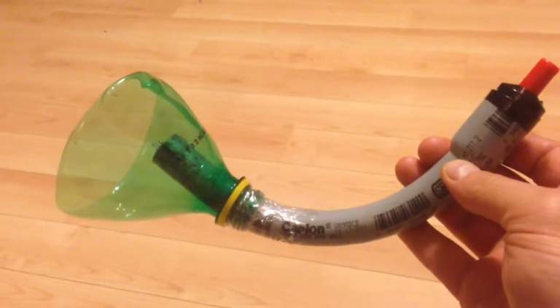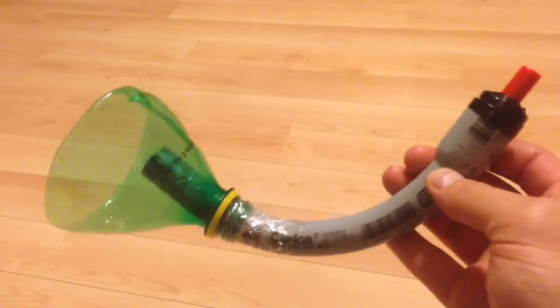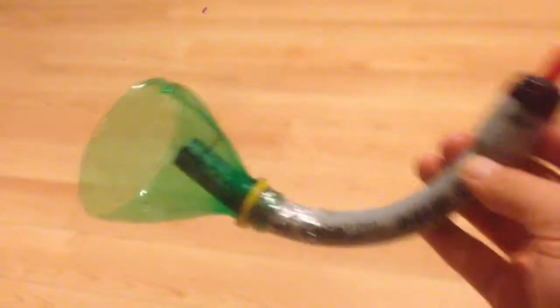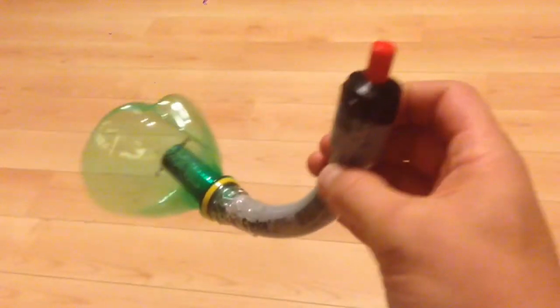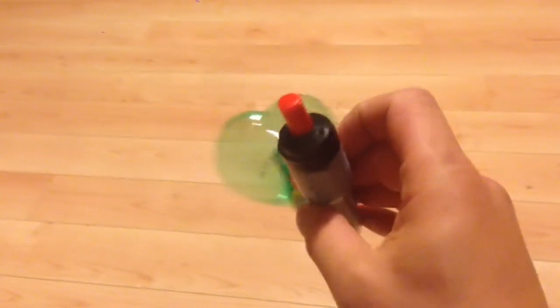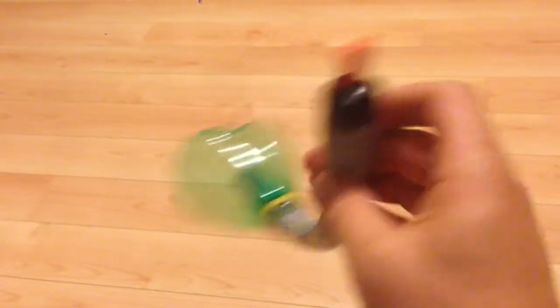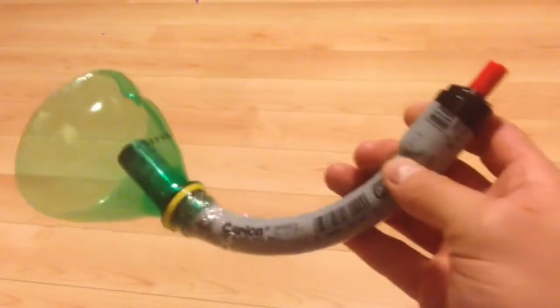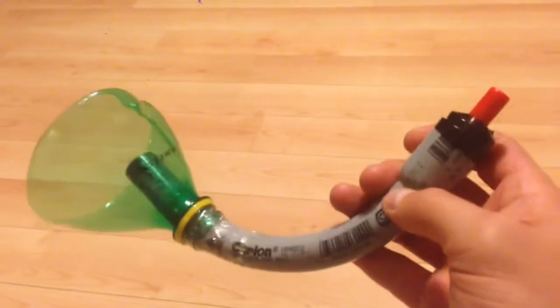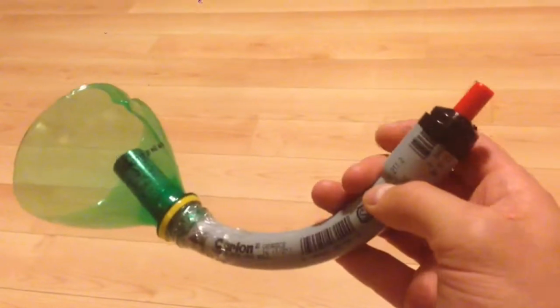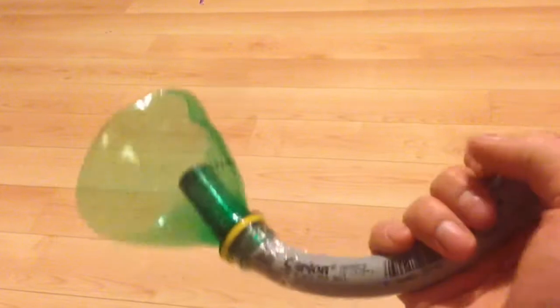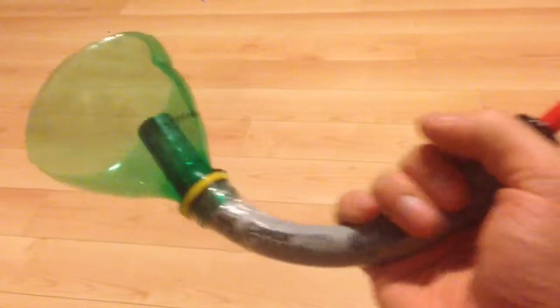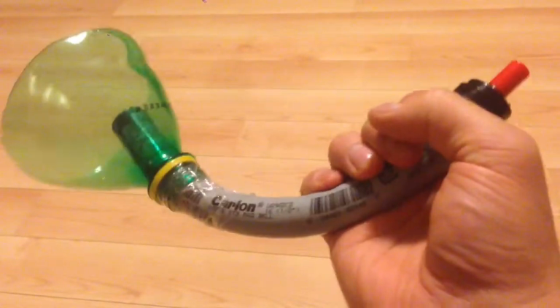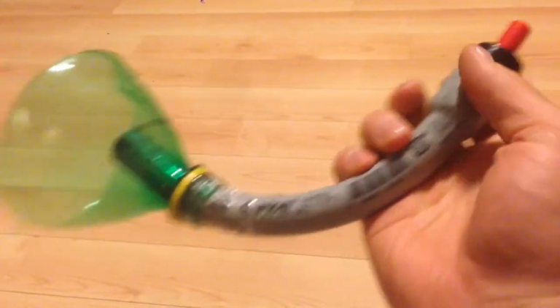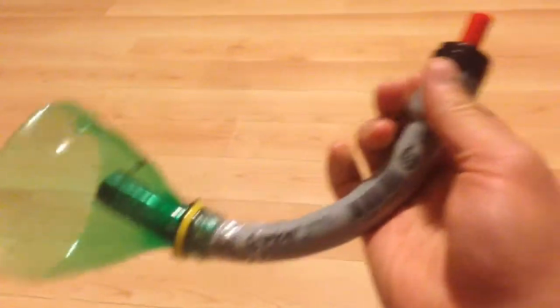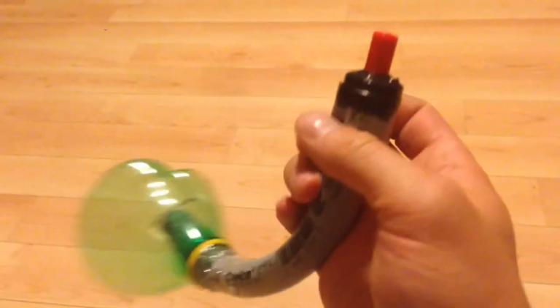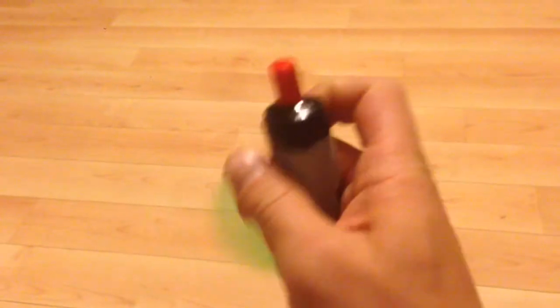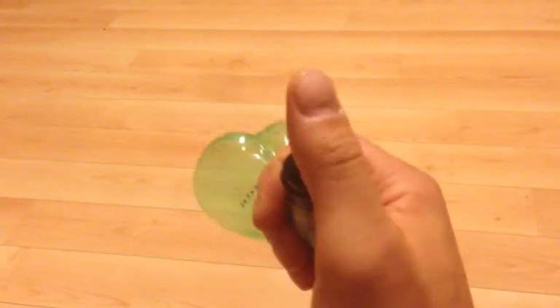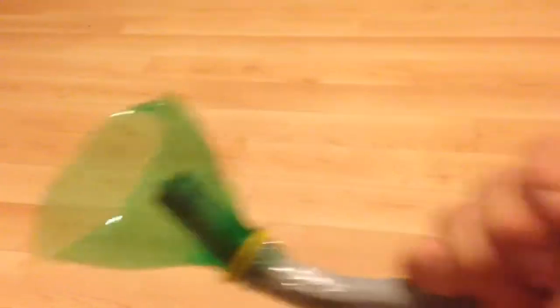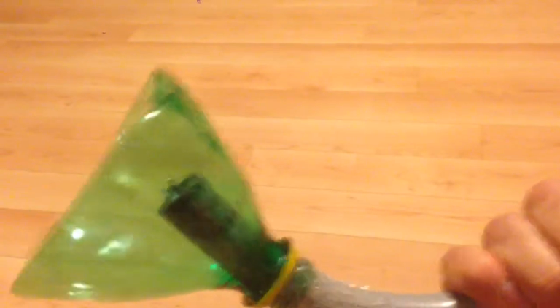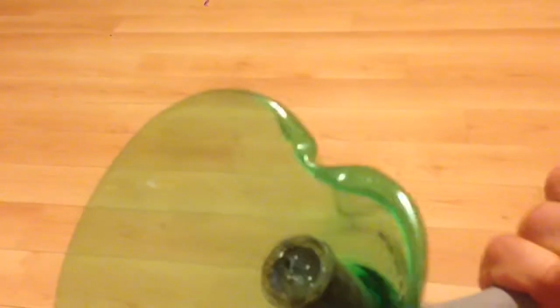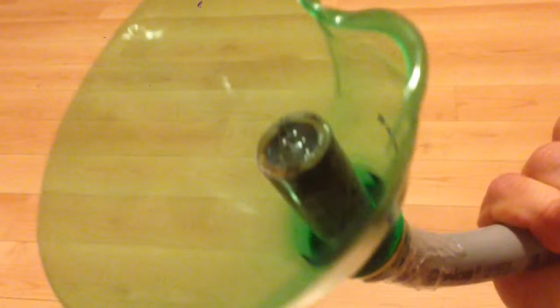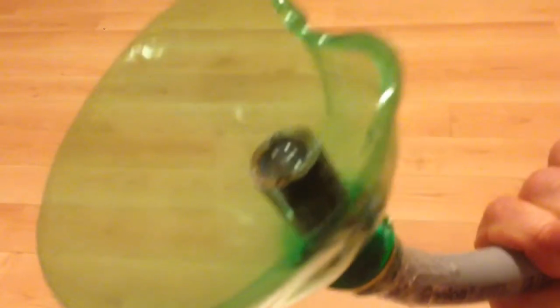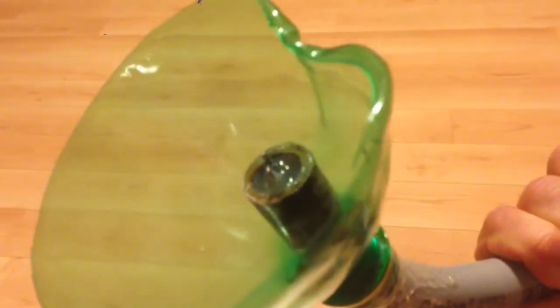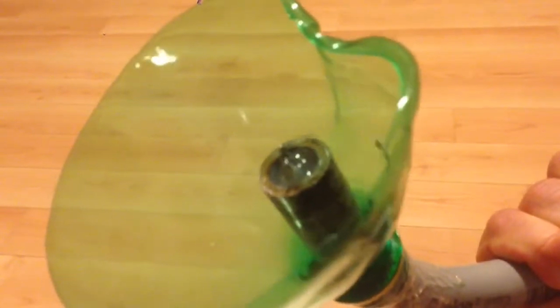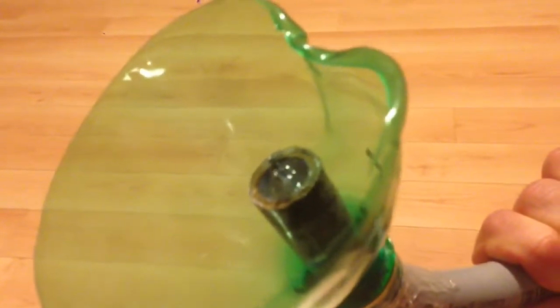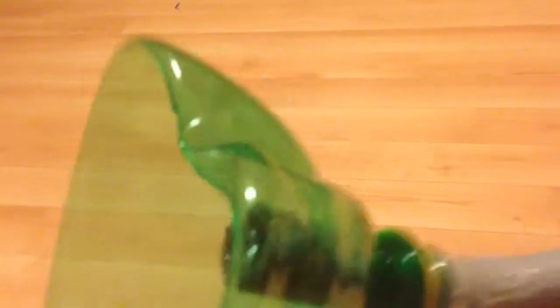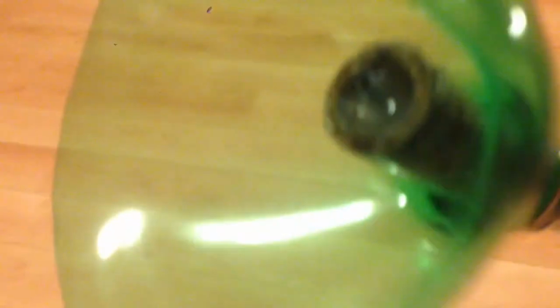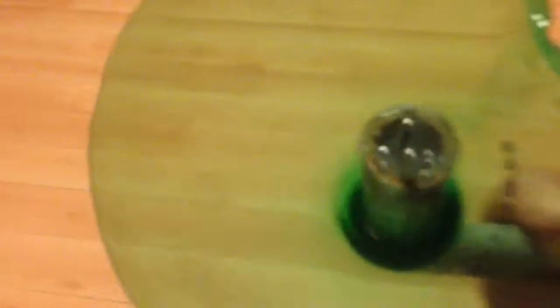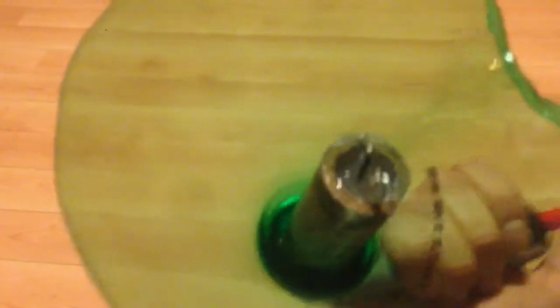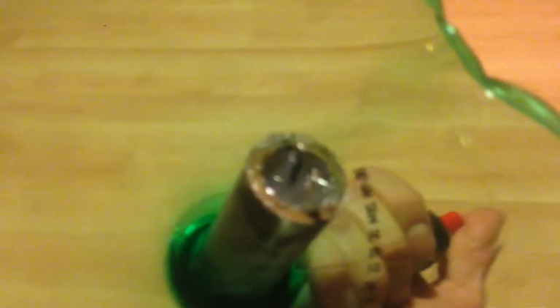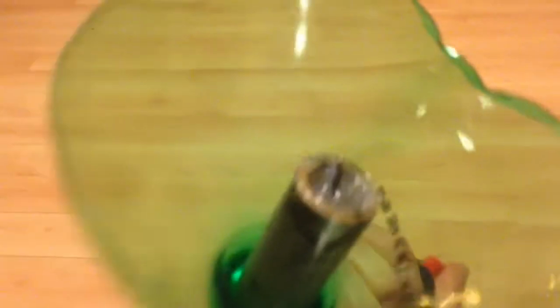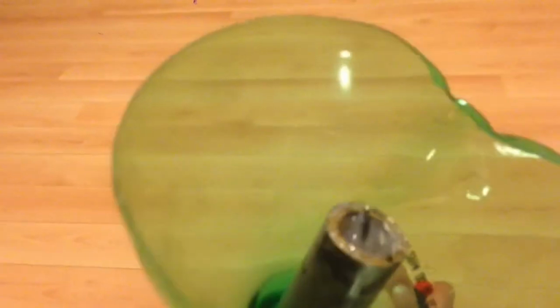I just wanted to show you my version of the pop bottle launcher. It's super simple — the most expensive part is the barbecue igniter, which was 15 bucks. At the end here it's the same, you just have the two wires sticking out.